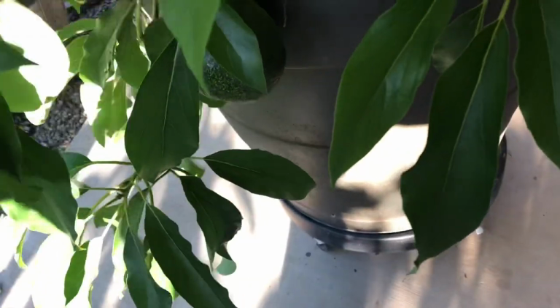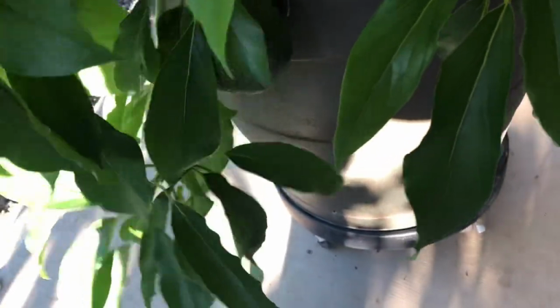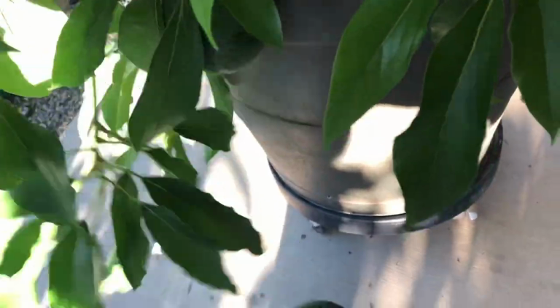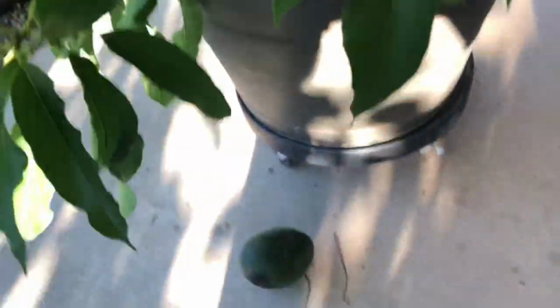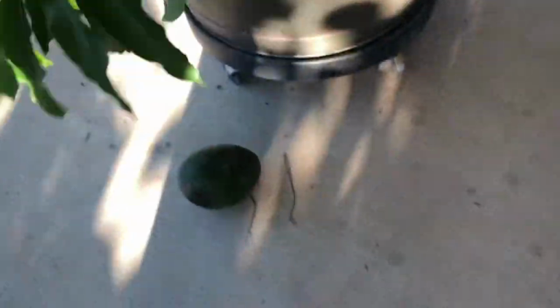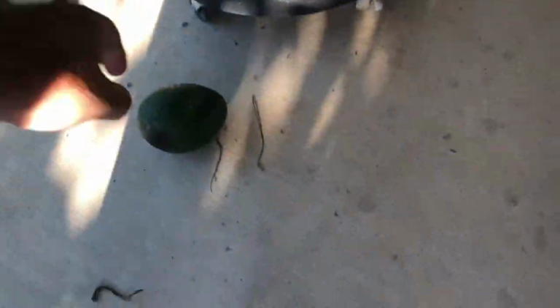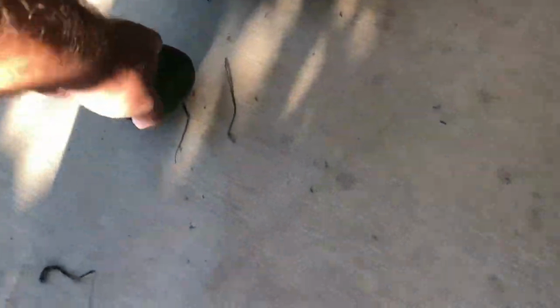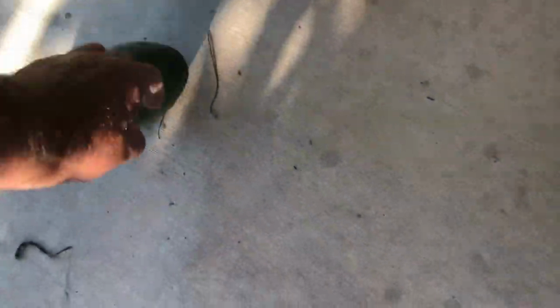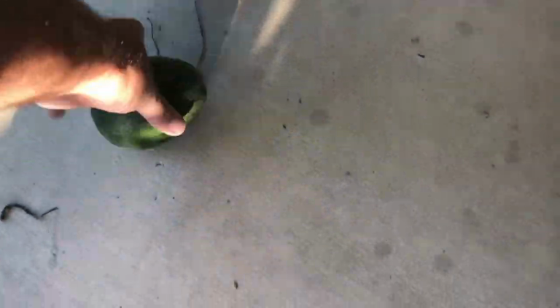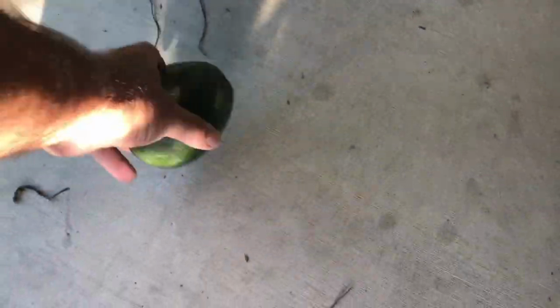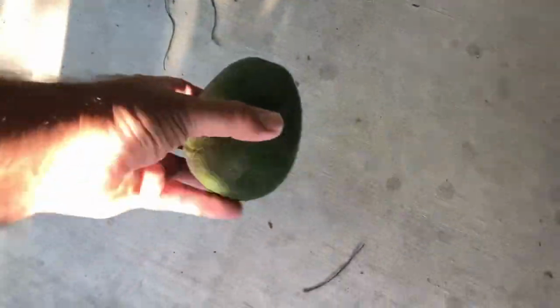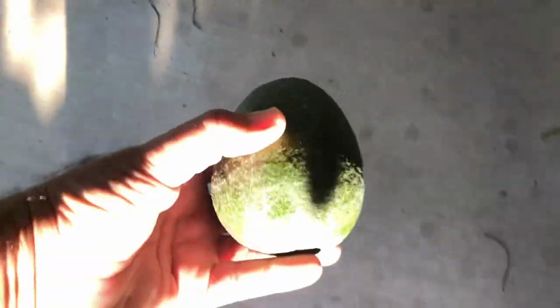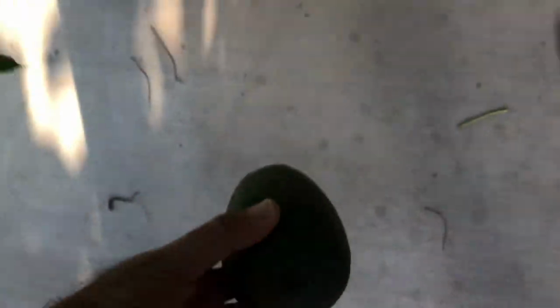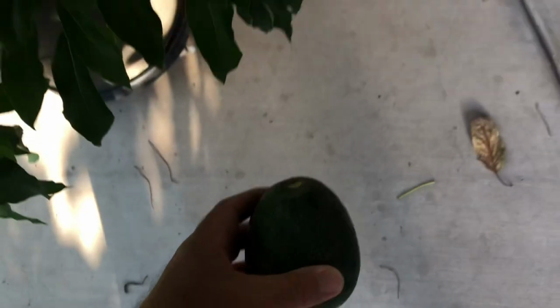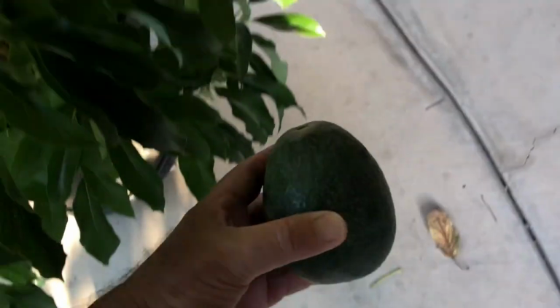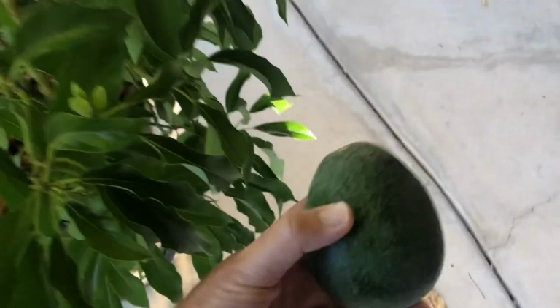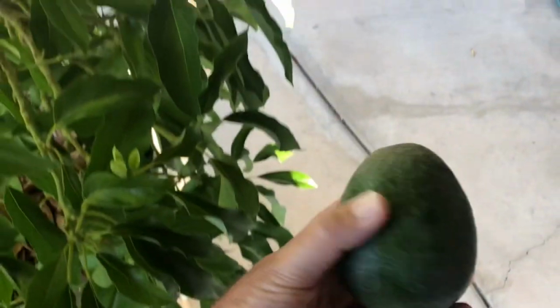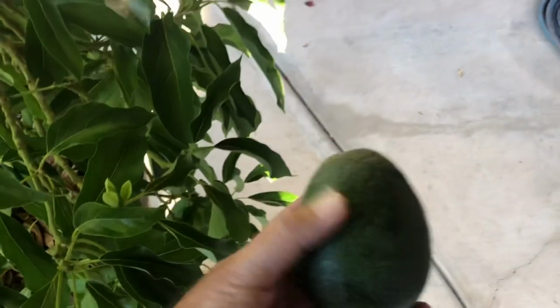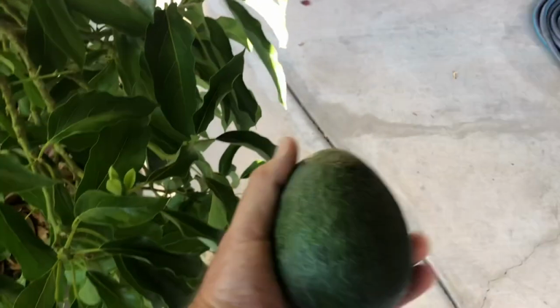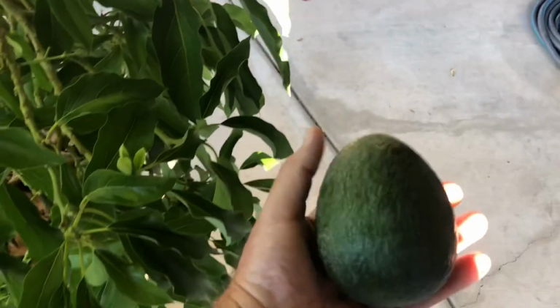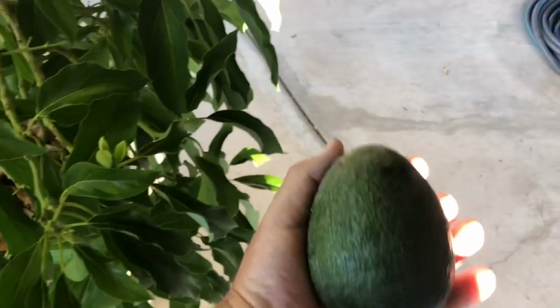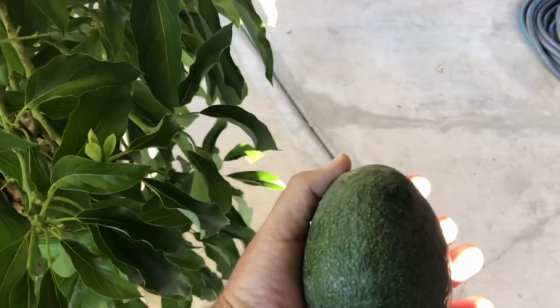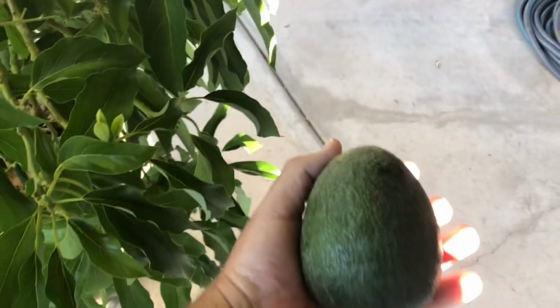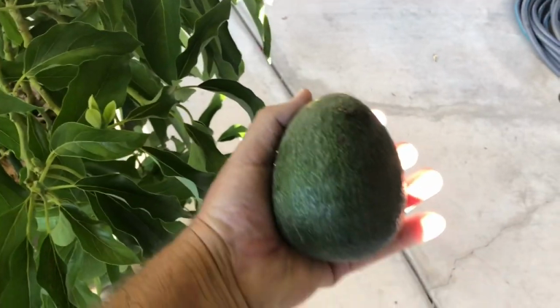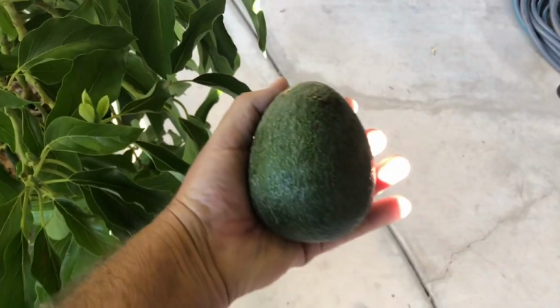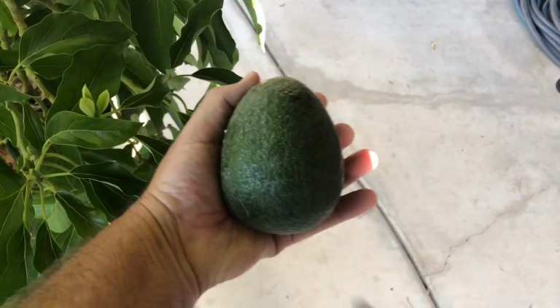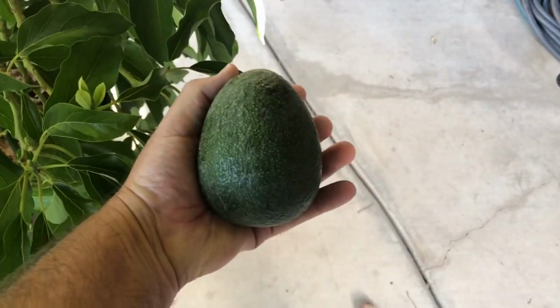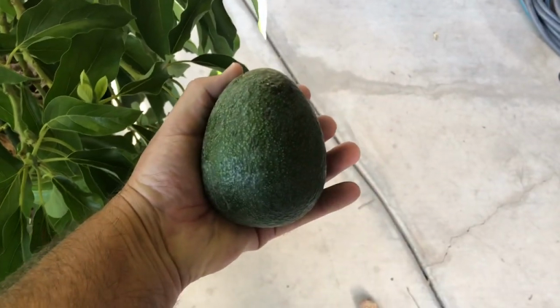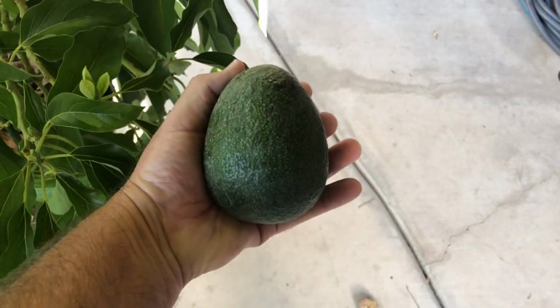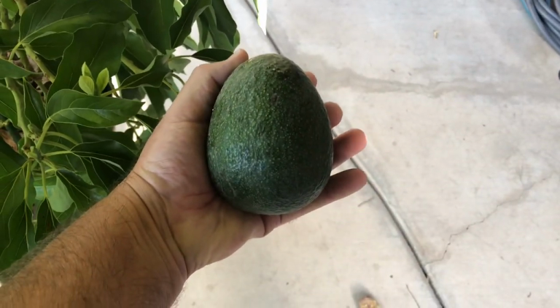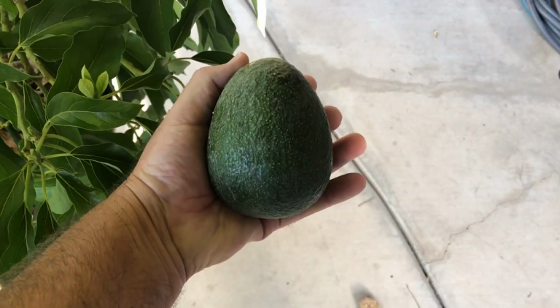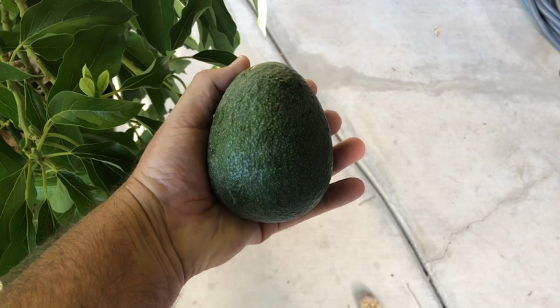We just freshly lost this one, so let's grab this one. Decent size. Take it inside.